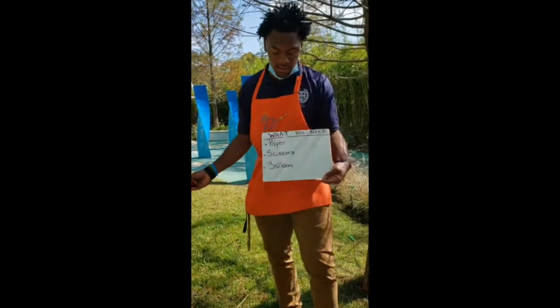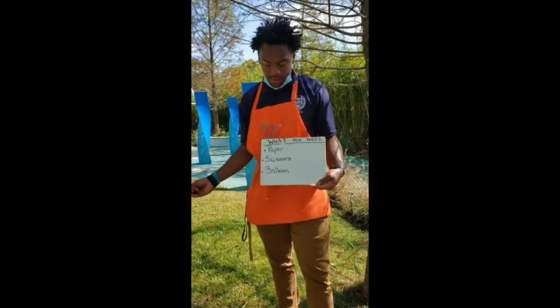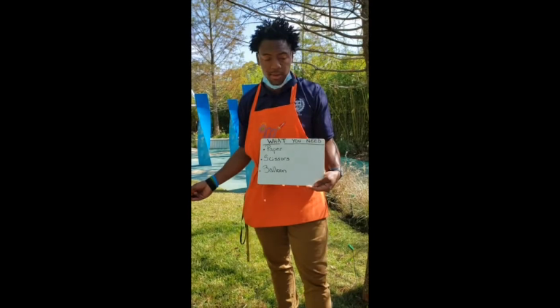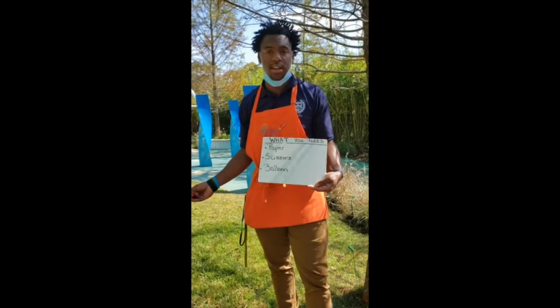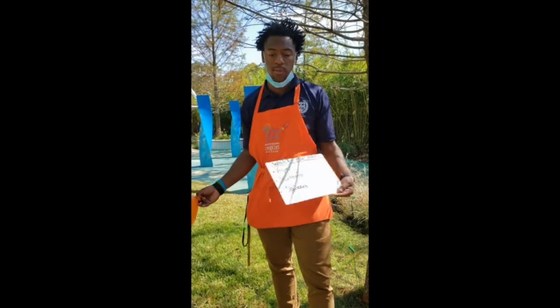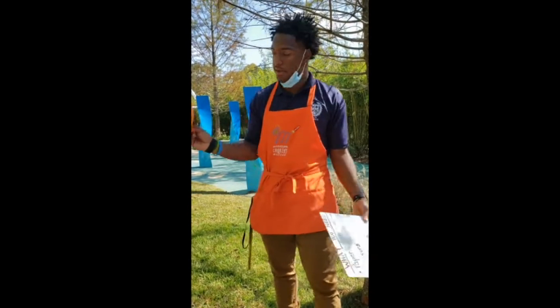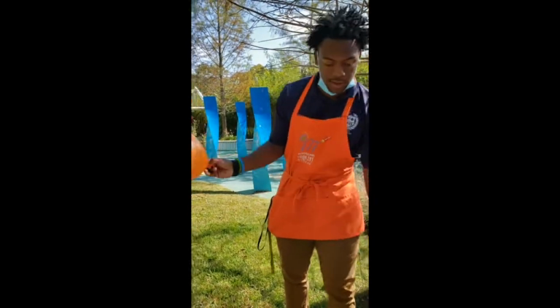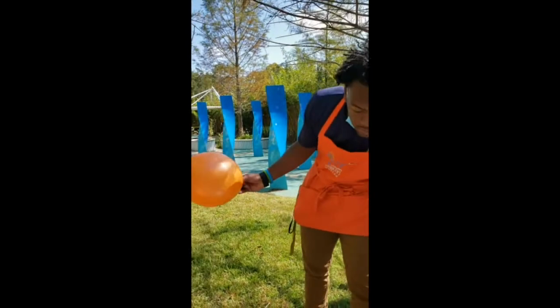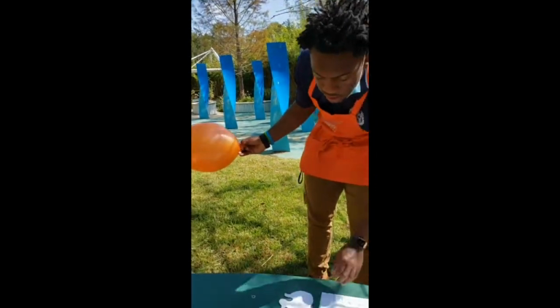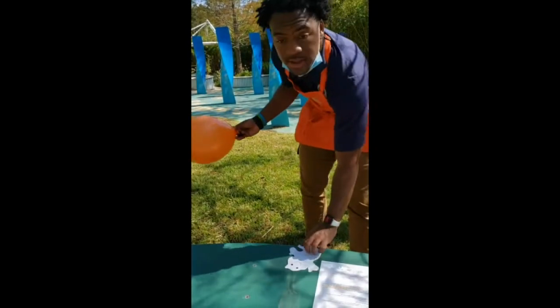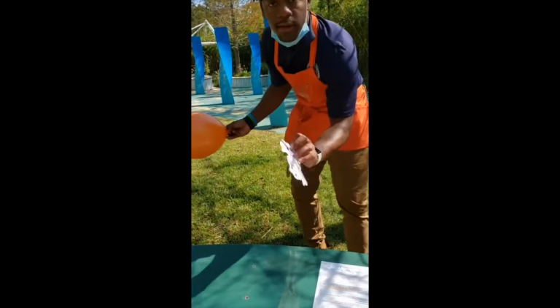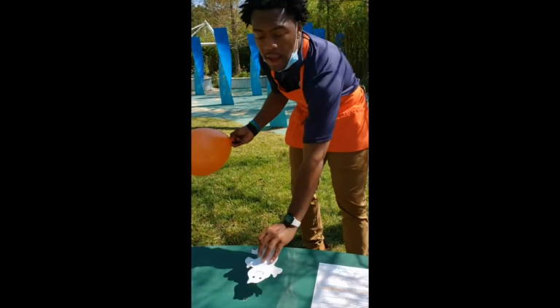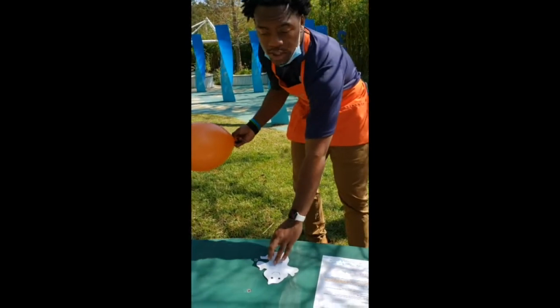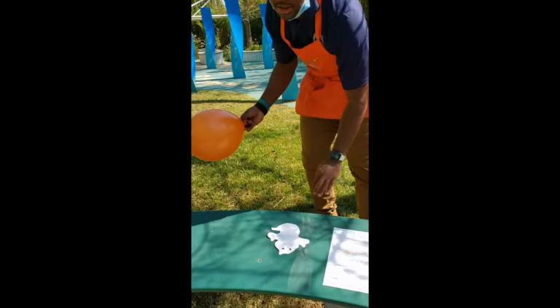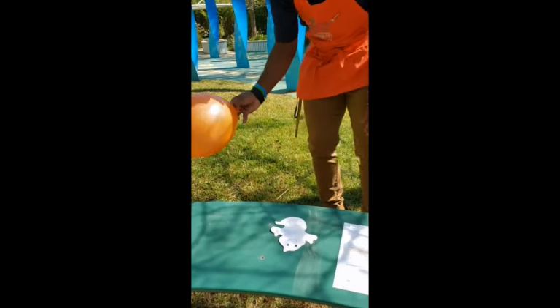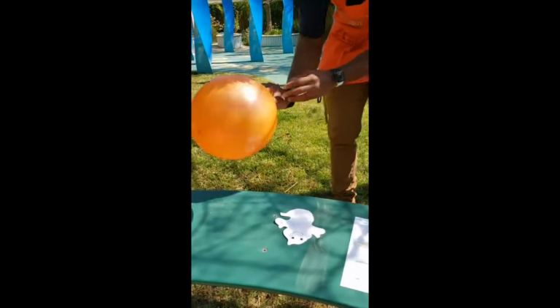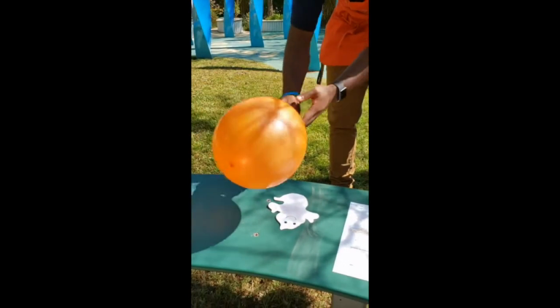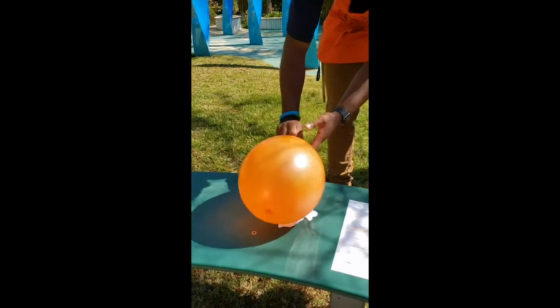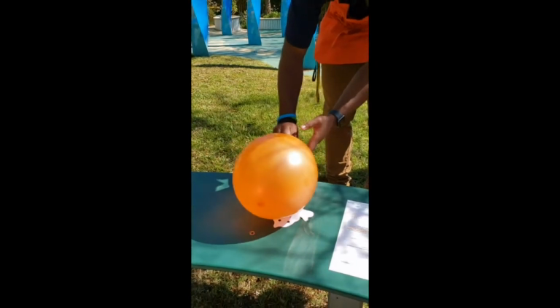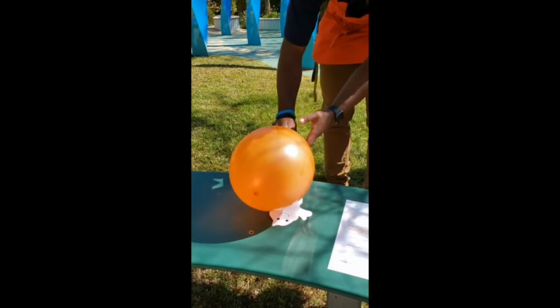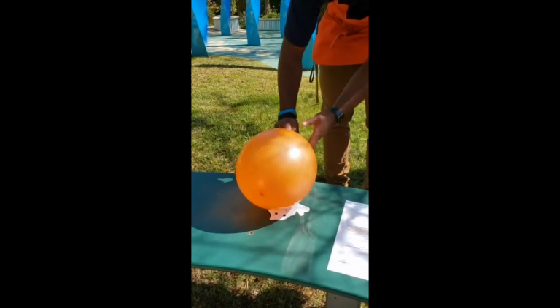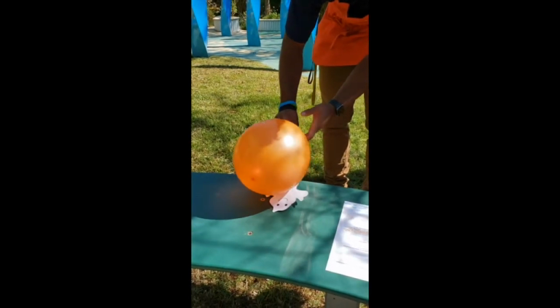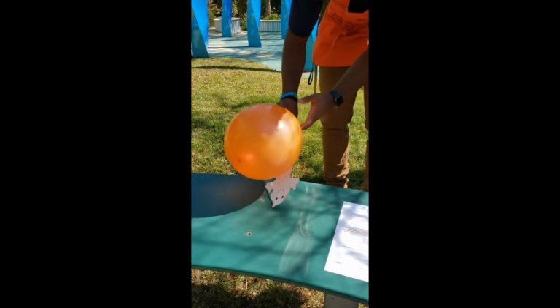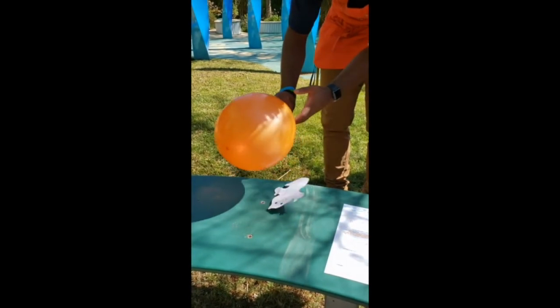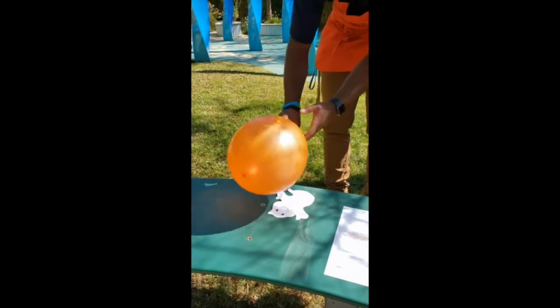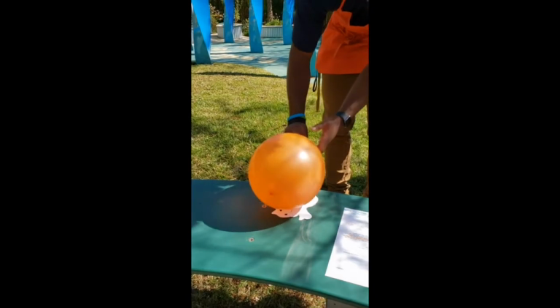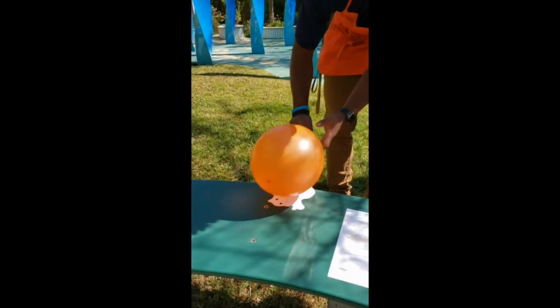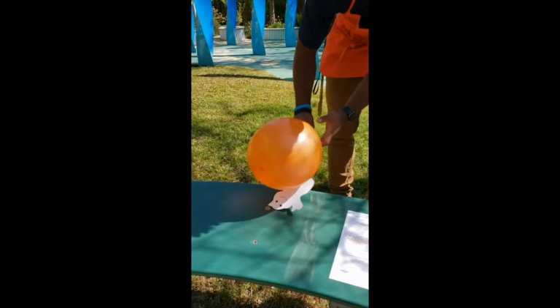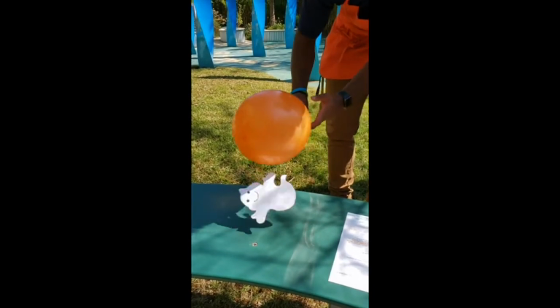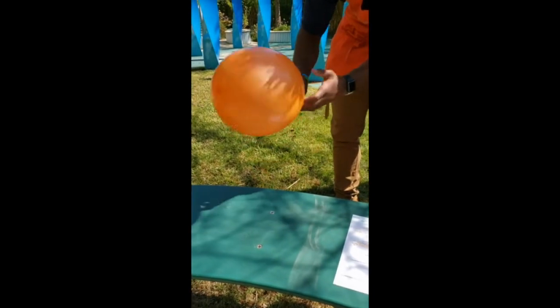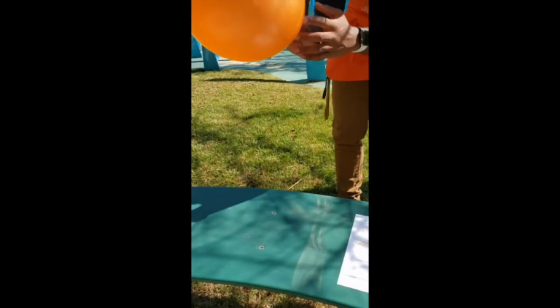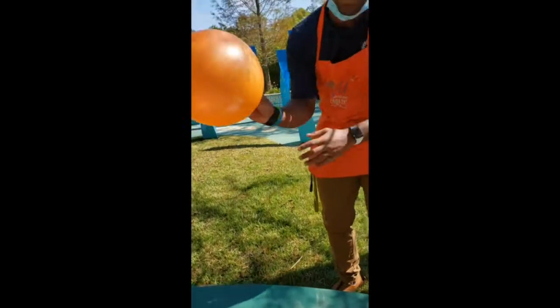First off, you need some paper, scissors, and a balloon. Here's my balloon, here's my piece of paper, and of course you'll need some scissors.